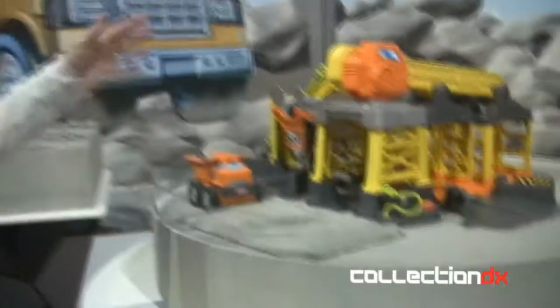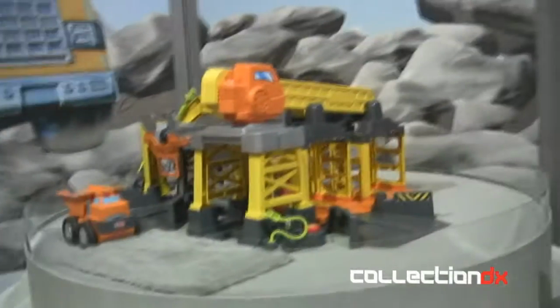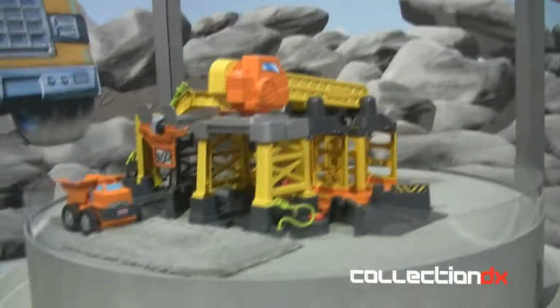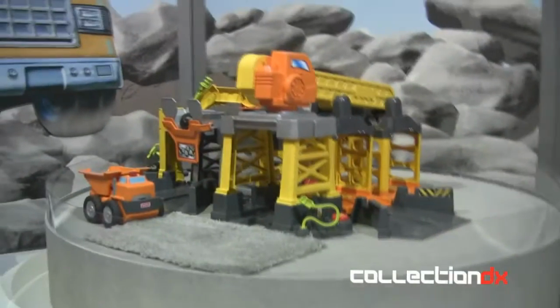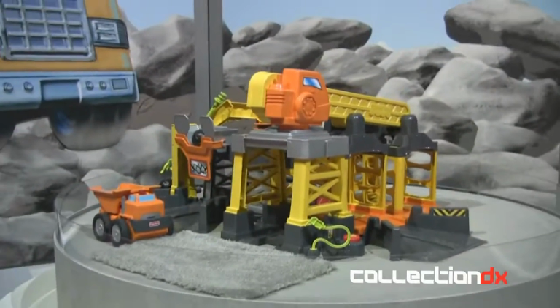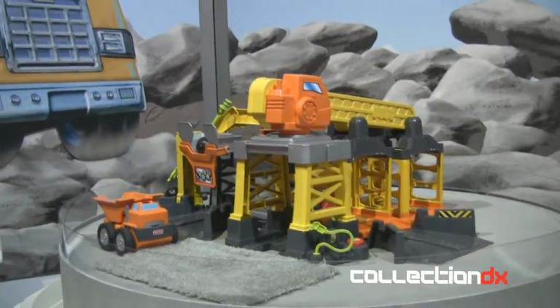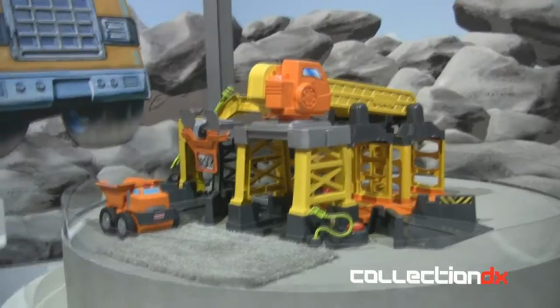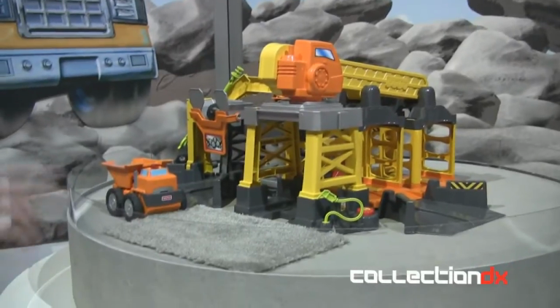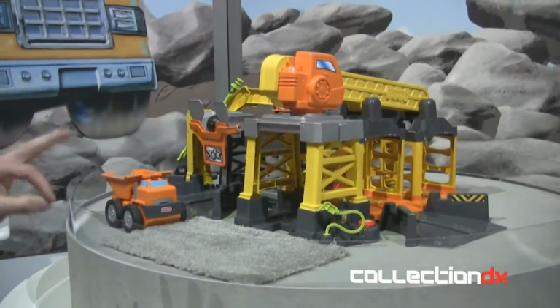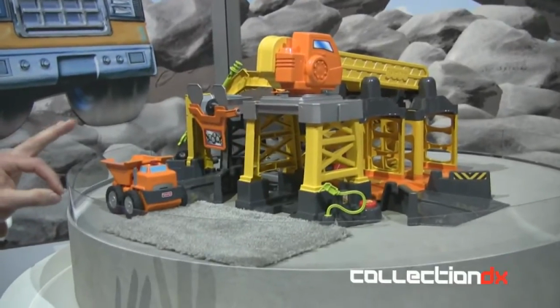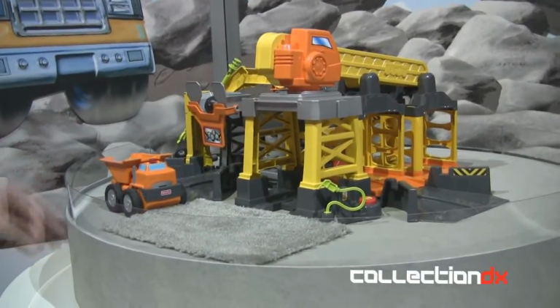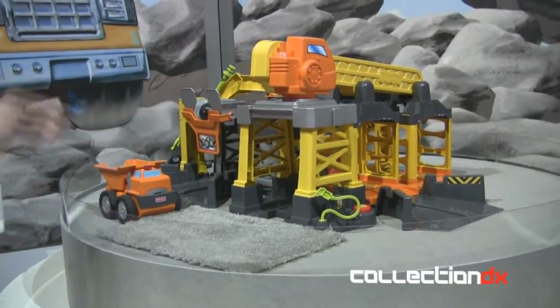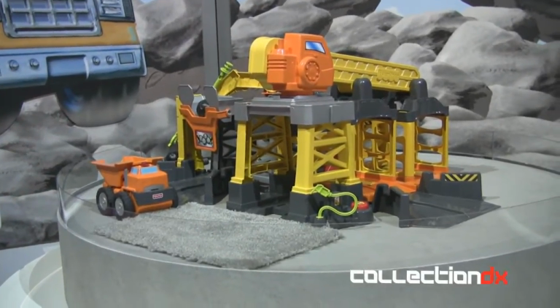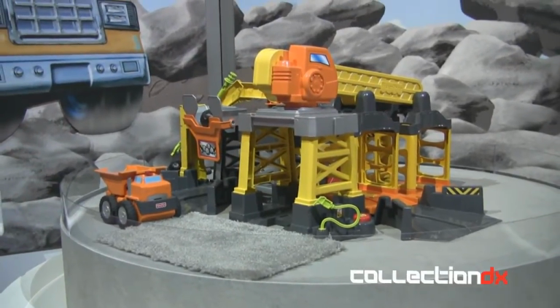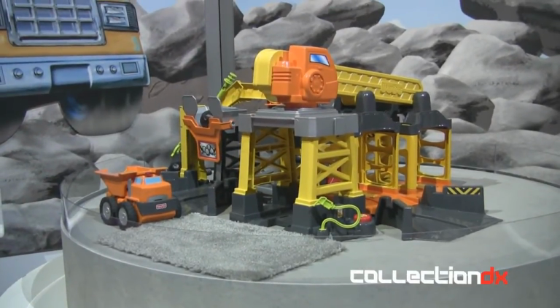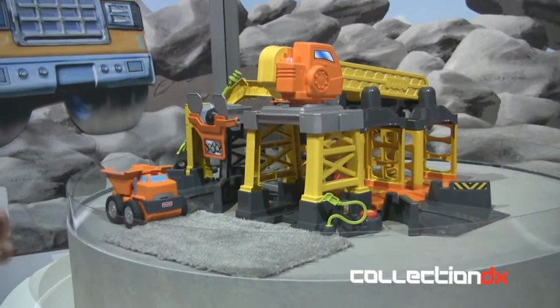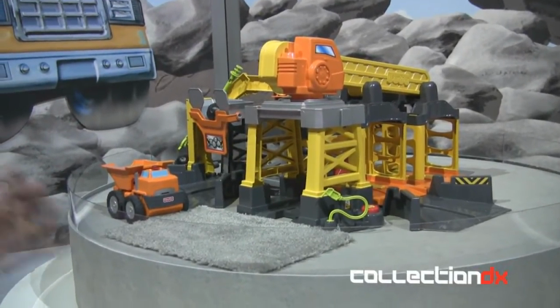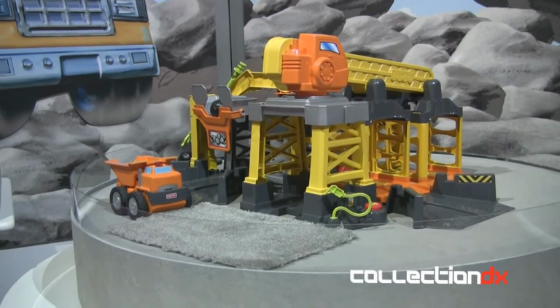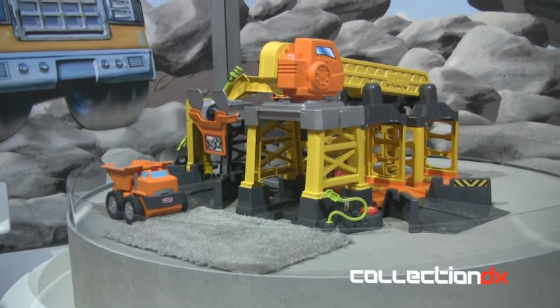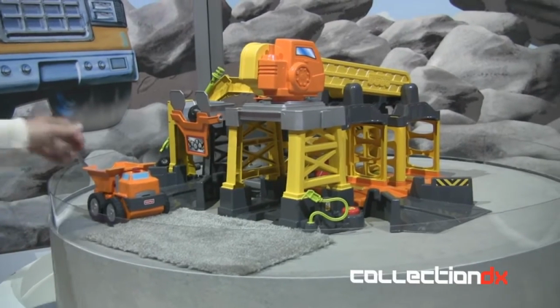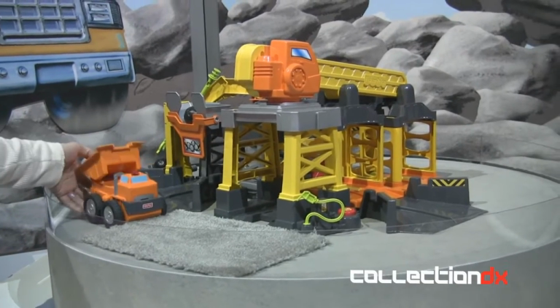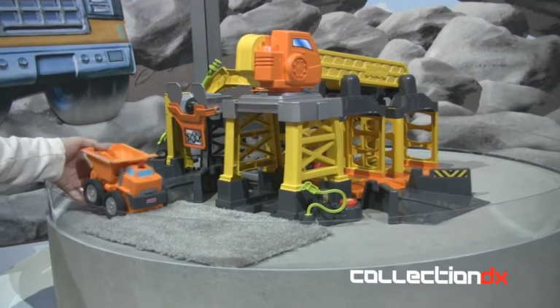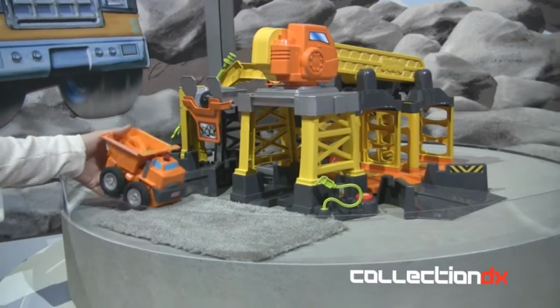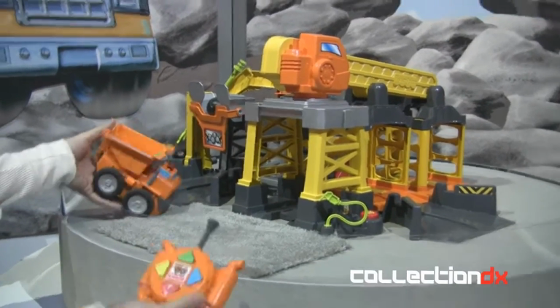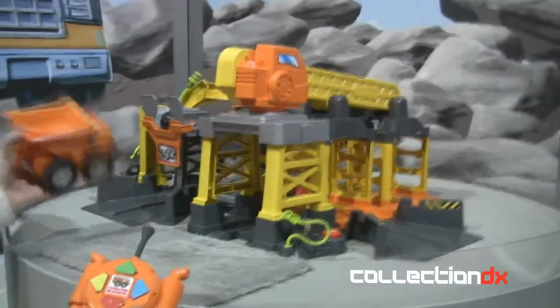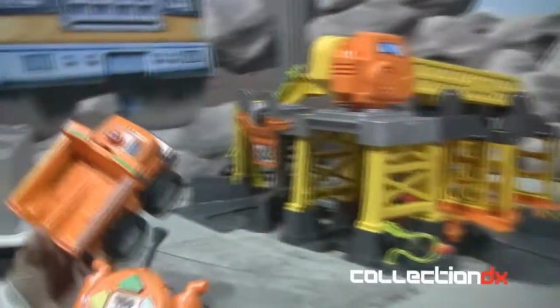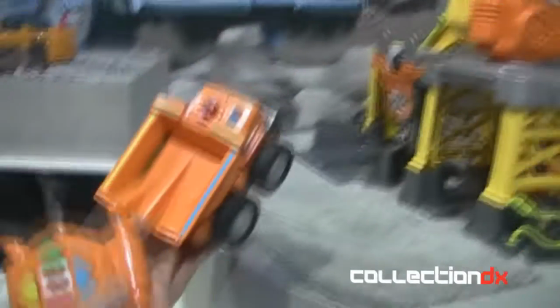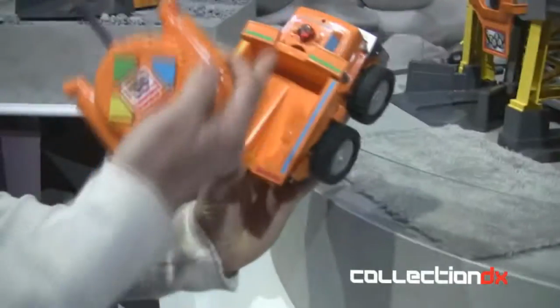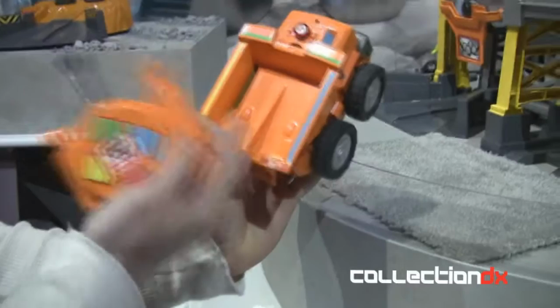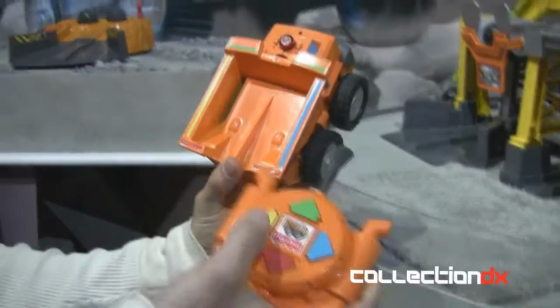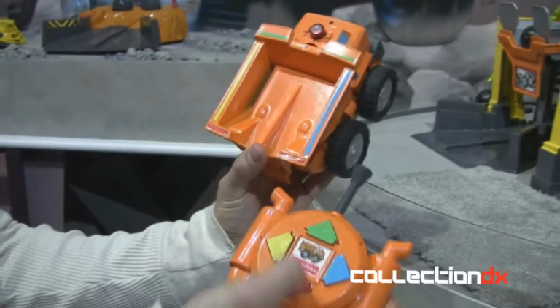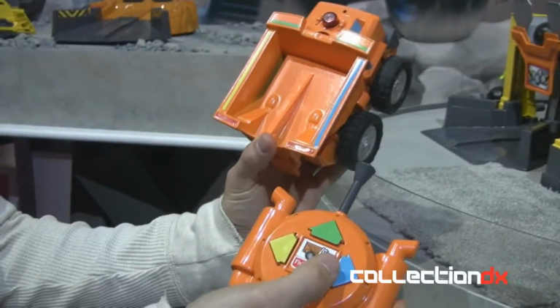So this is Big Action. What we've done is we've taken the two popular play patterns of vehicle playset play and easy-to-use RC and made them accessible to preschoolers. The way we do that is with this color control — on the truck, you see the colors correspond with the control.